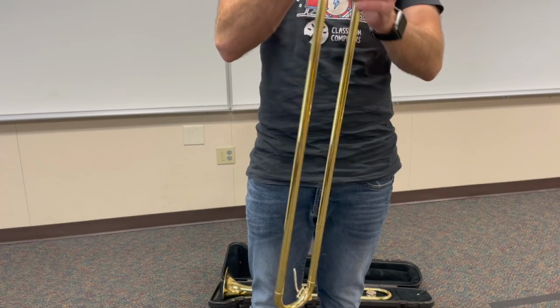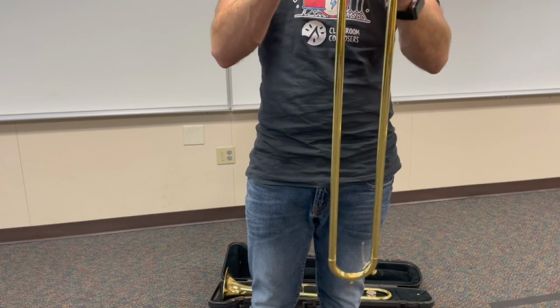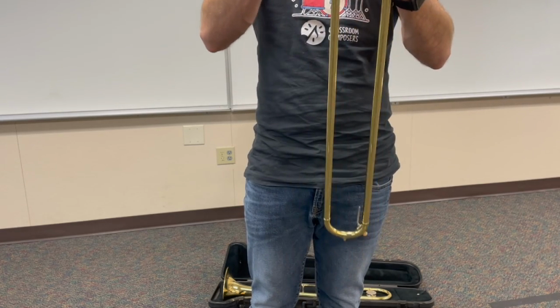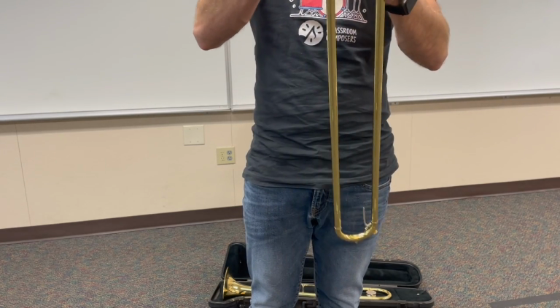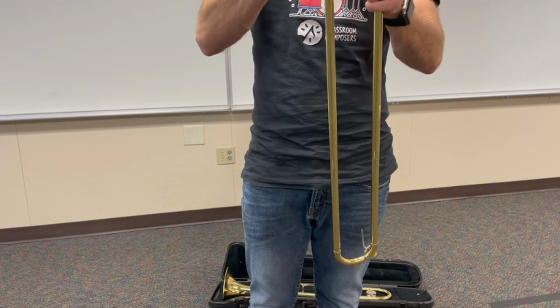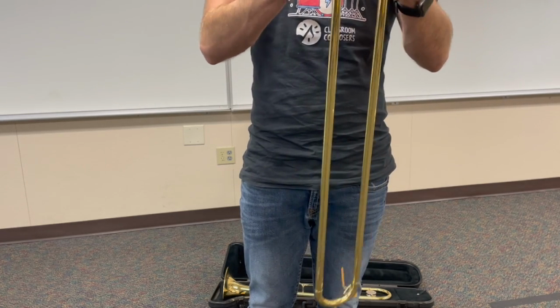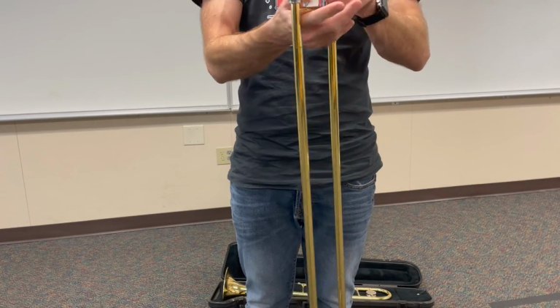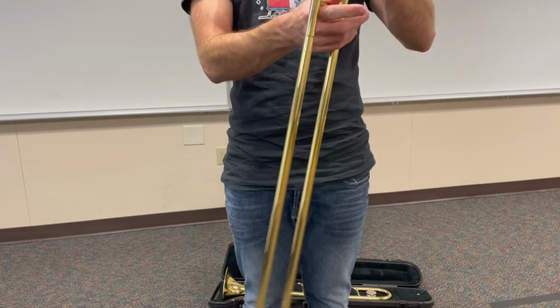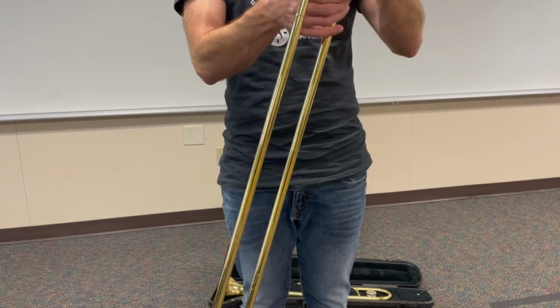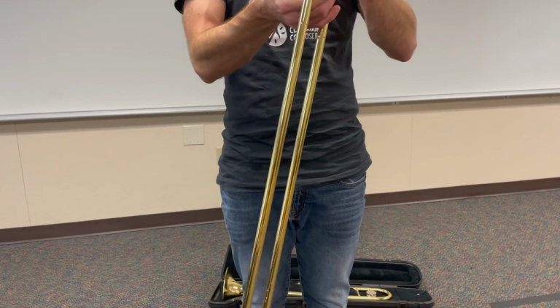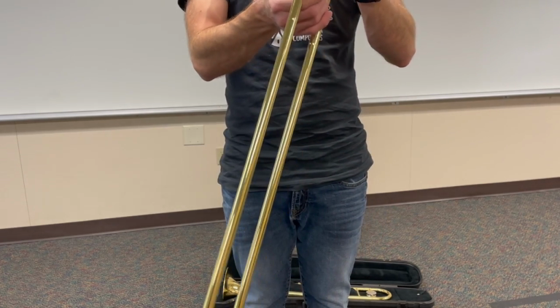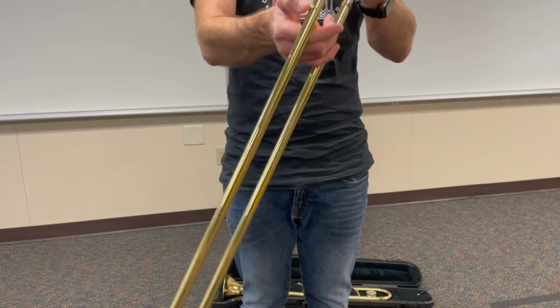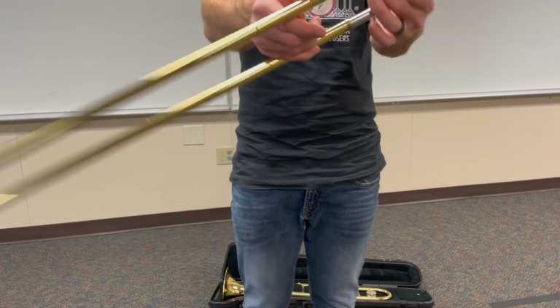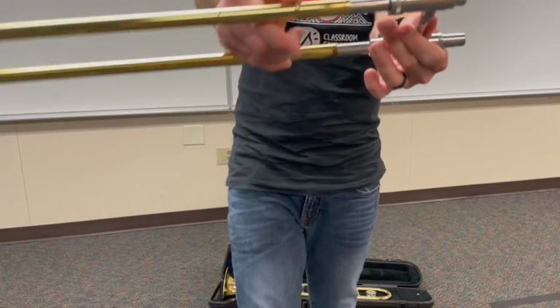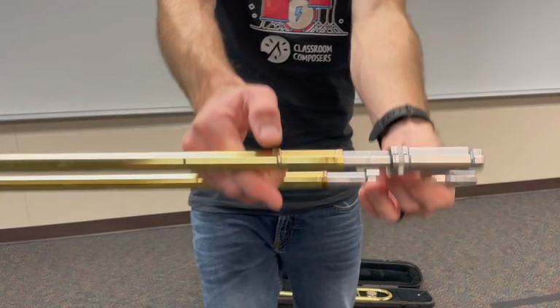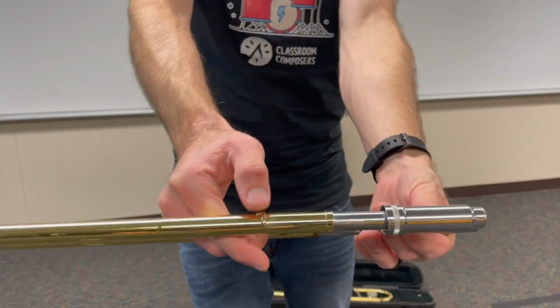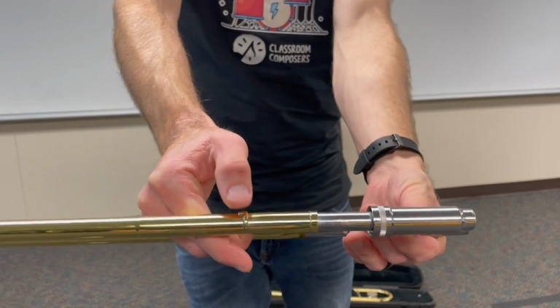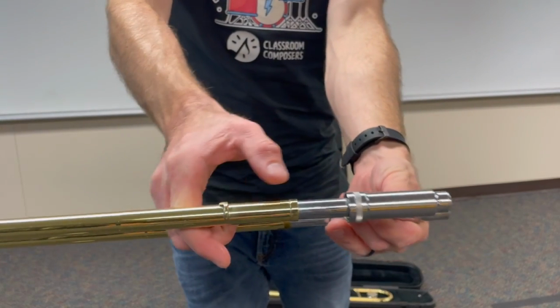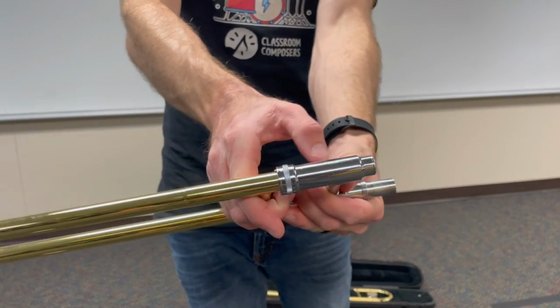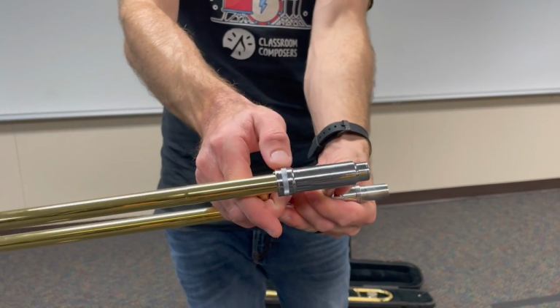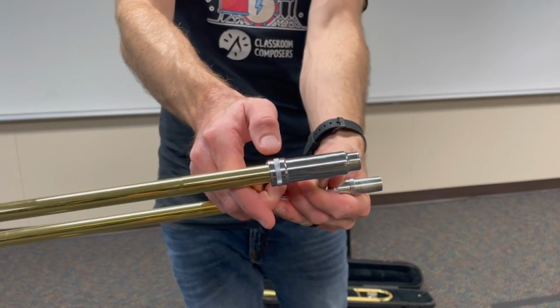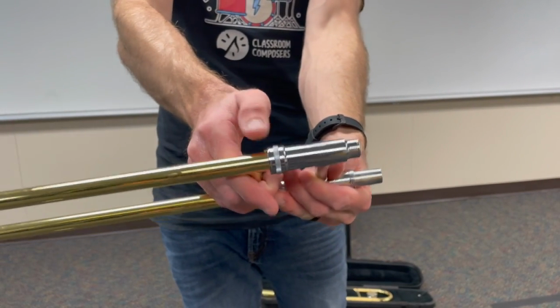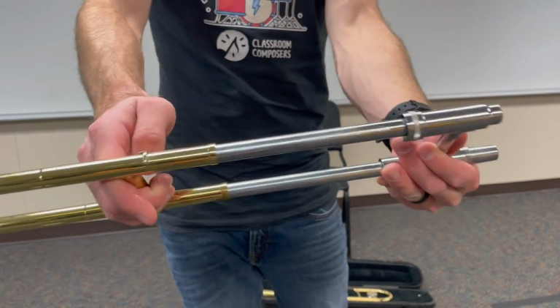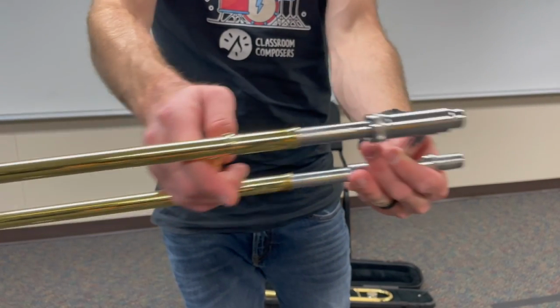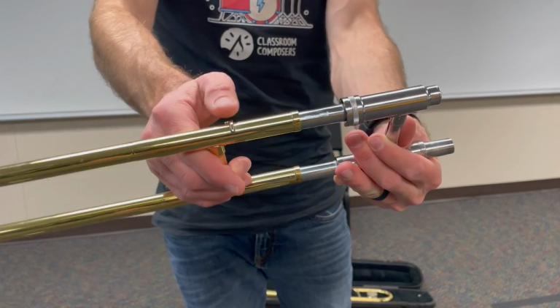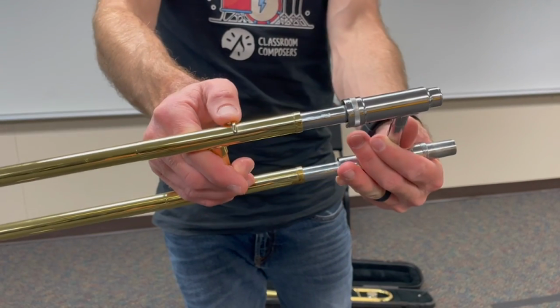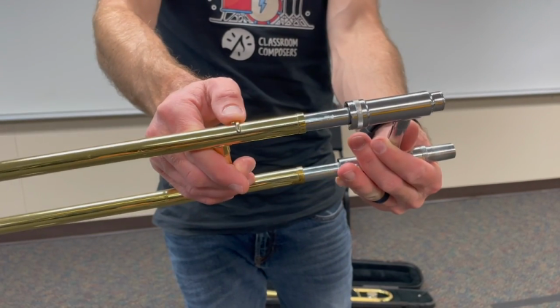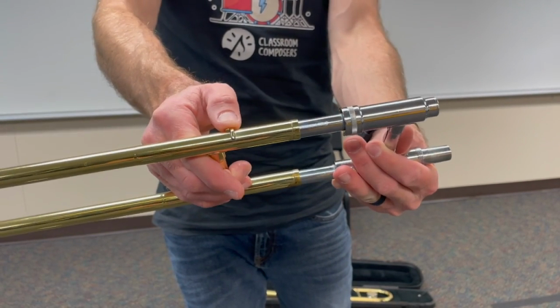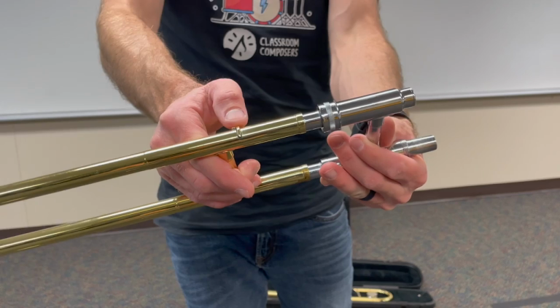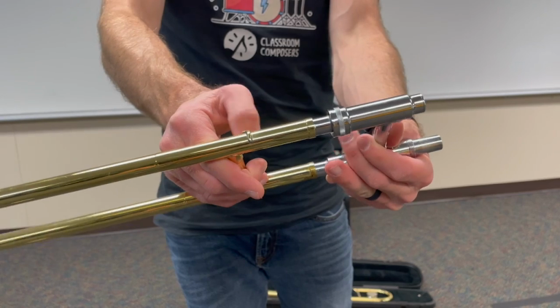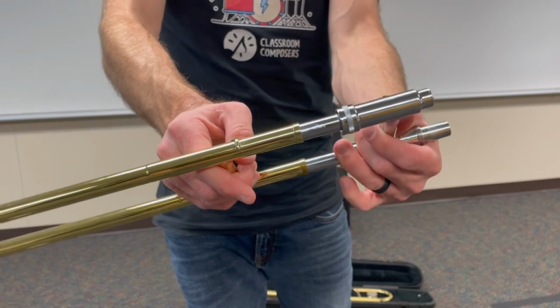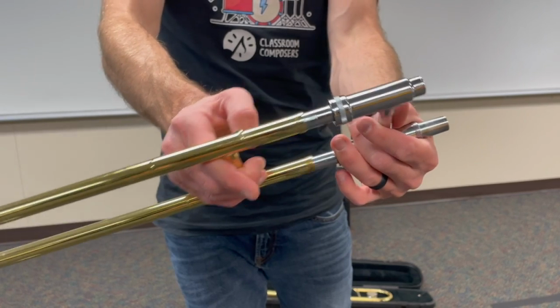And there we go. Make sure also that the locking mechanism is on the same side as the slide lock — that's going to be a good way to tell that you put the slide on correctly.